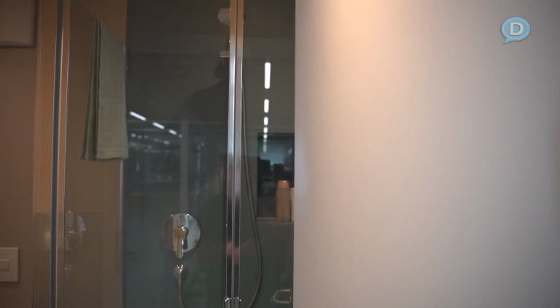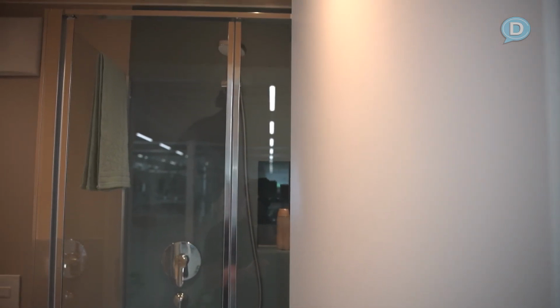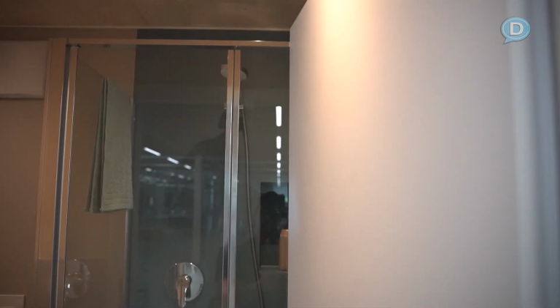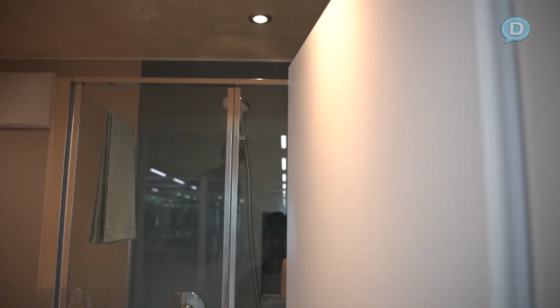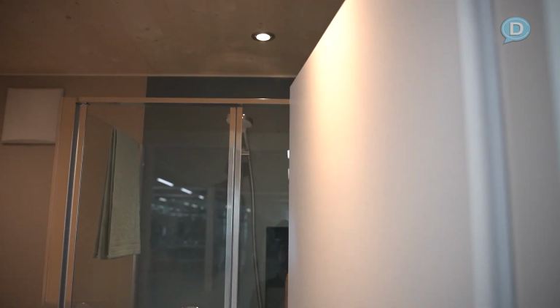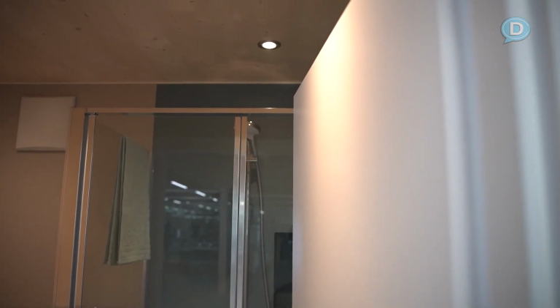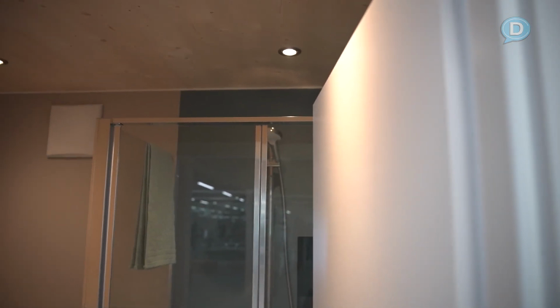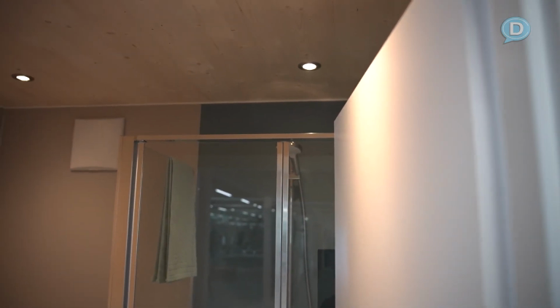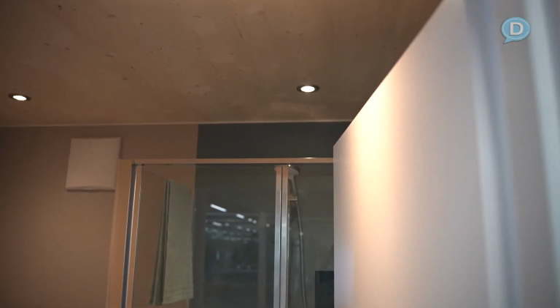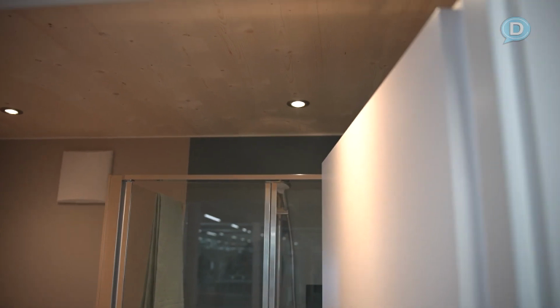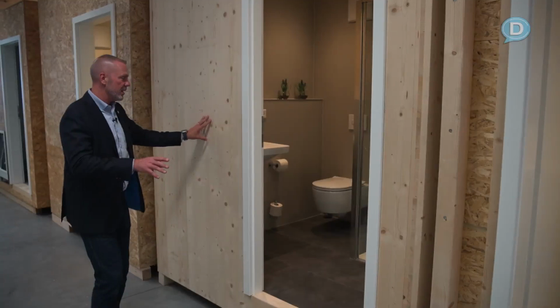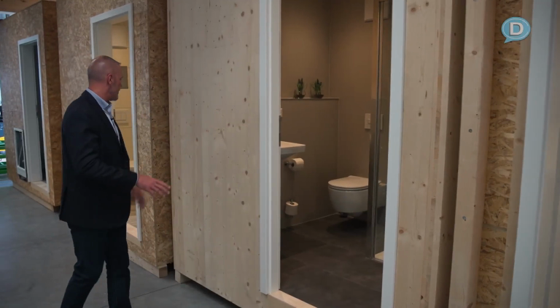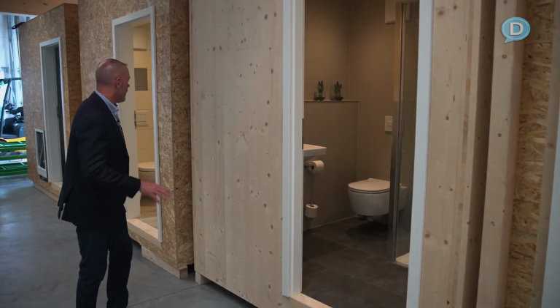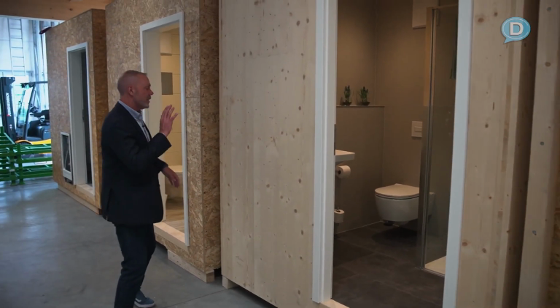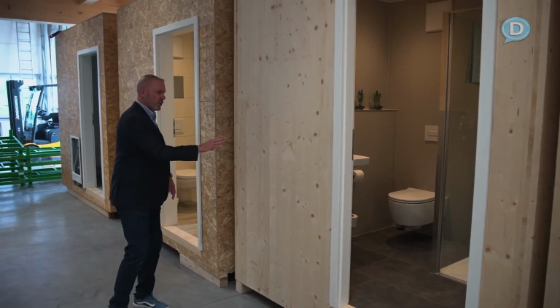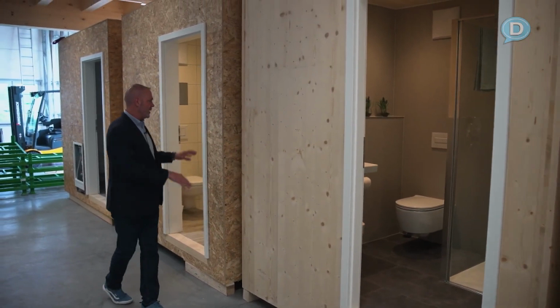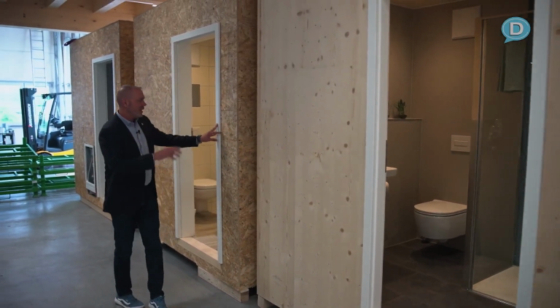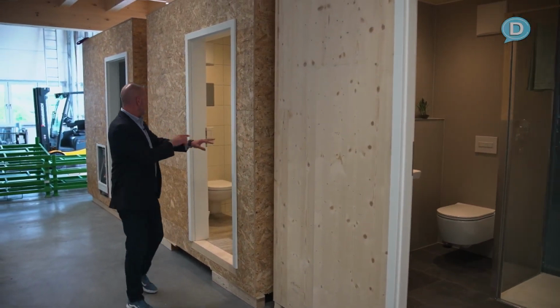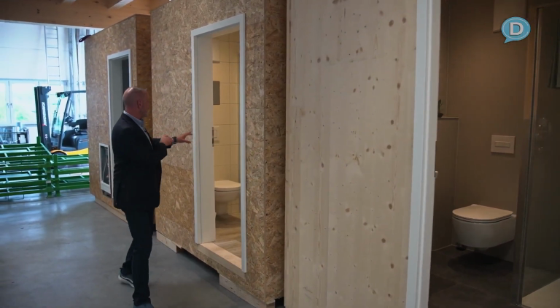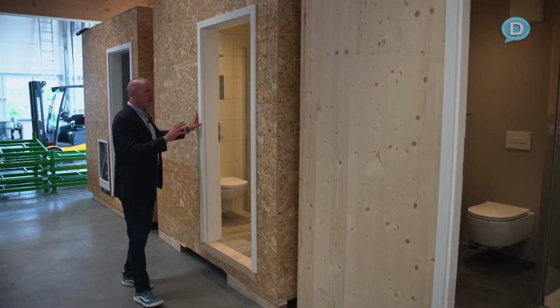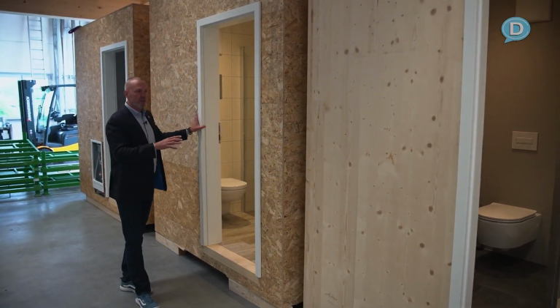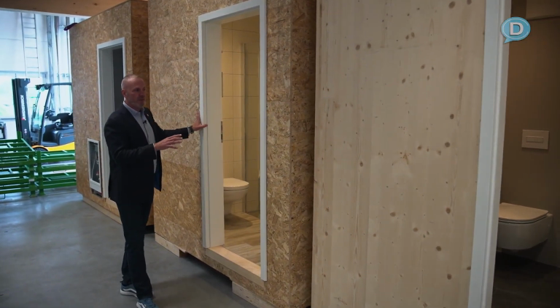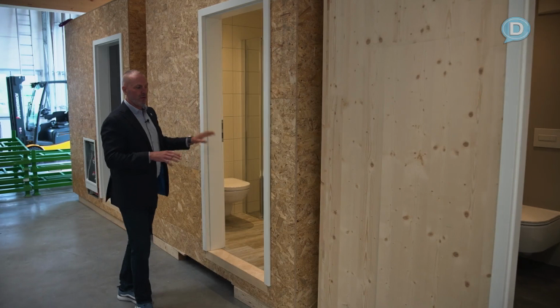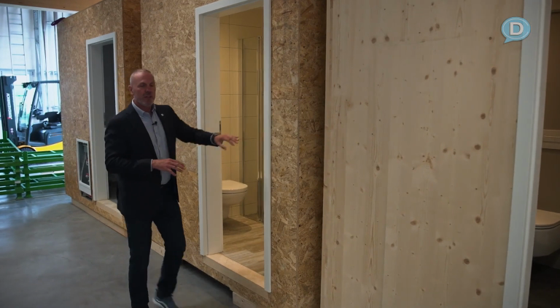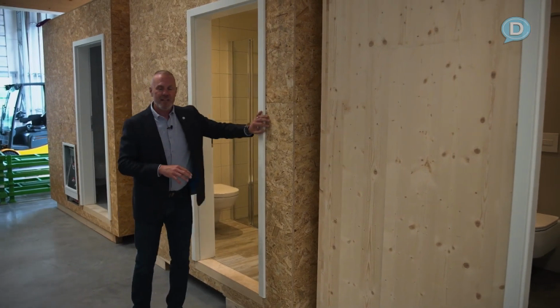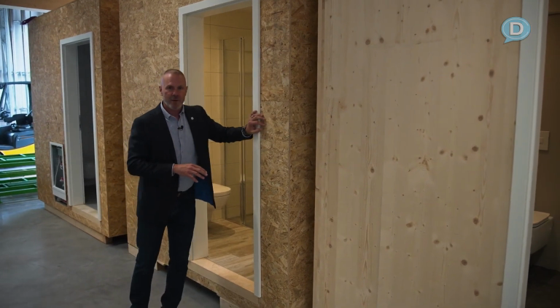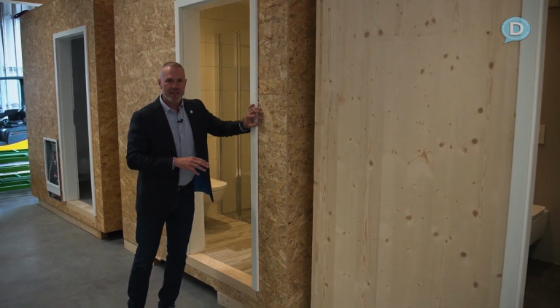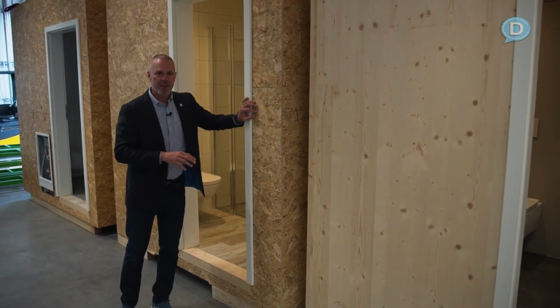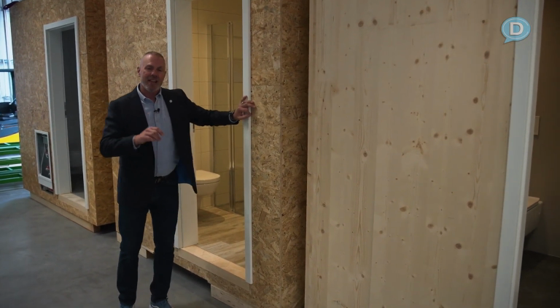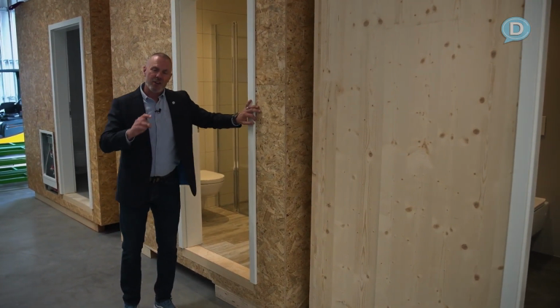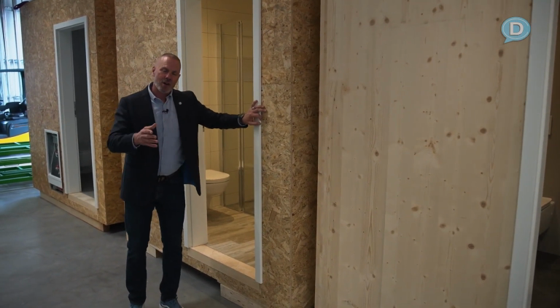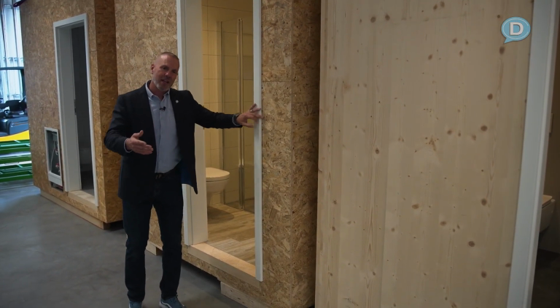Ceiling lights are in. Everything on these units is working. The difference between this, this, and this is really three different models, three different interiors. How does it all come together? Come back here, I'll show you.